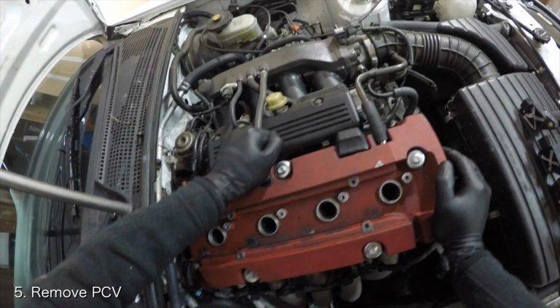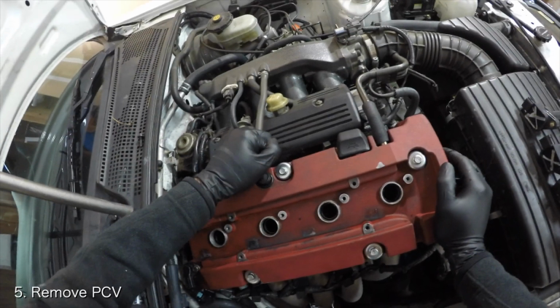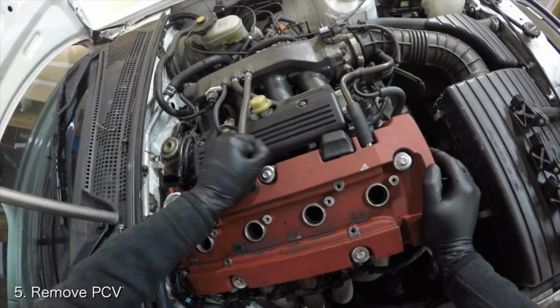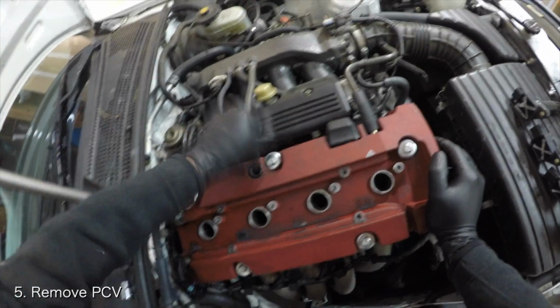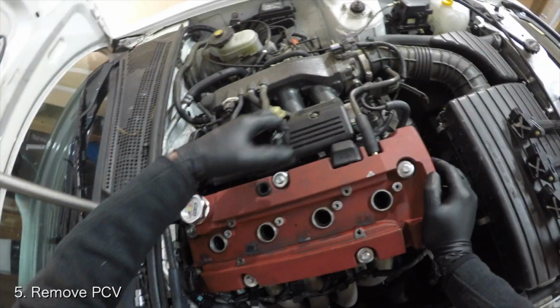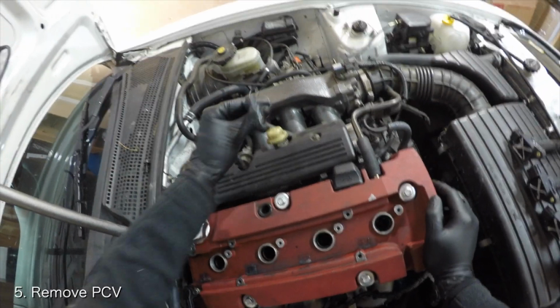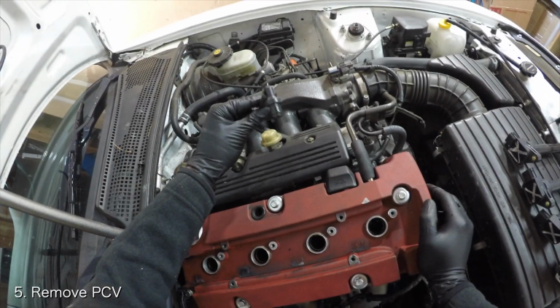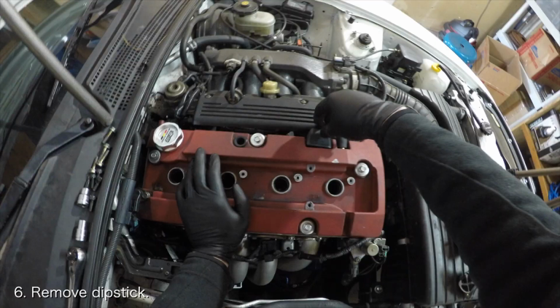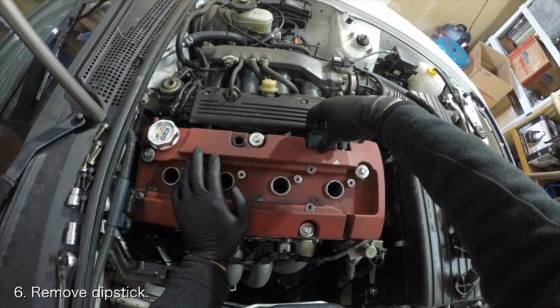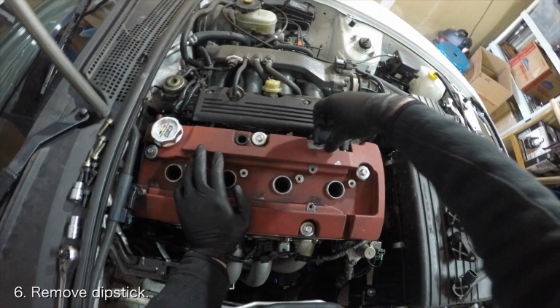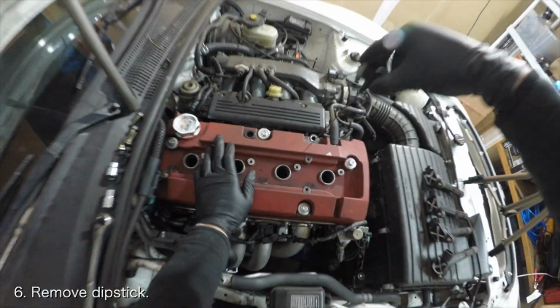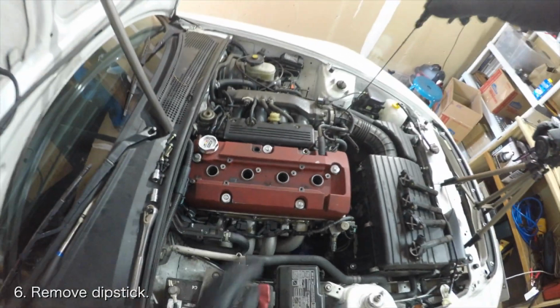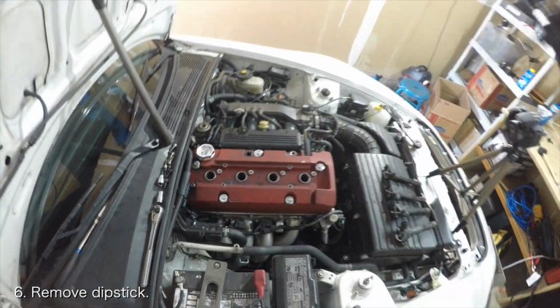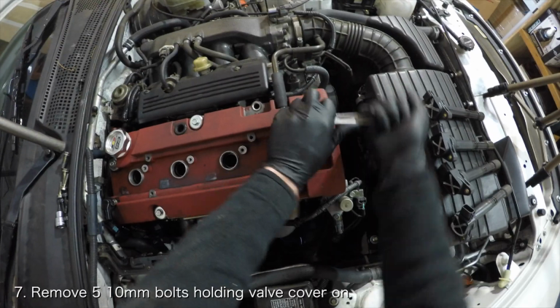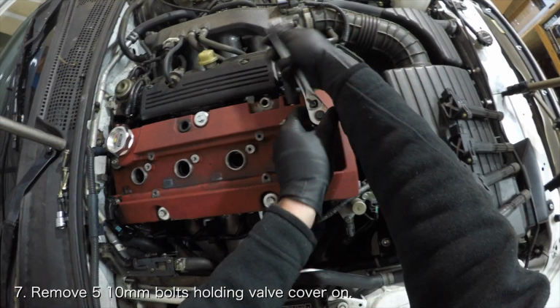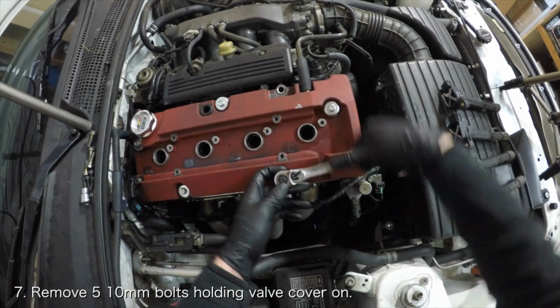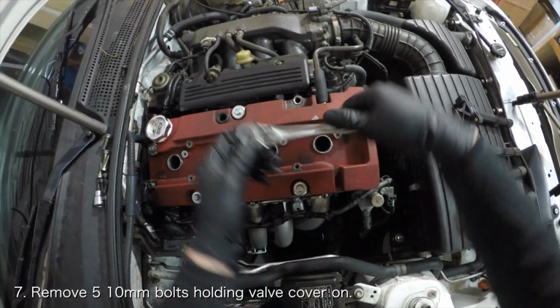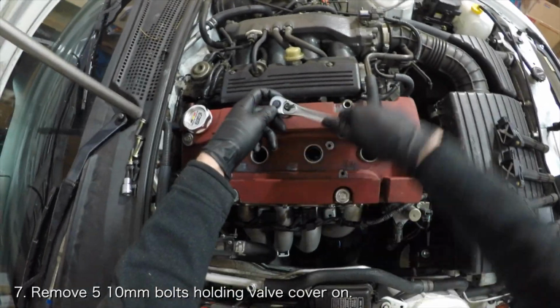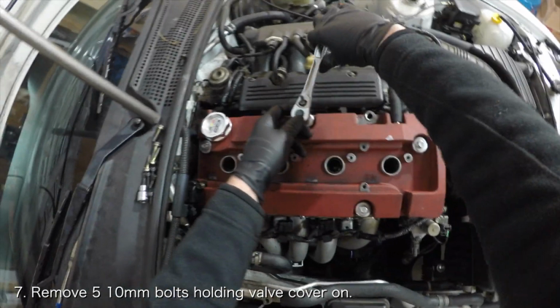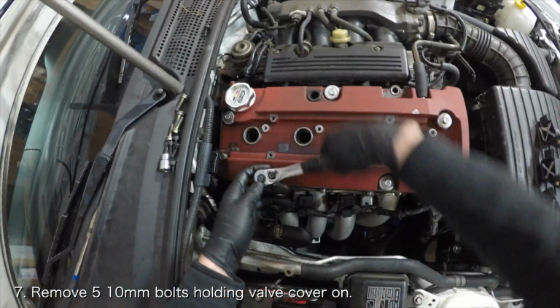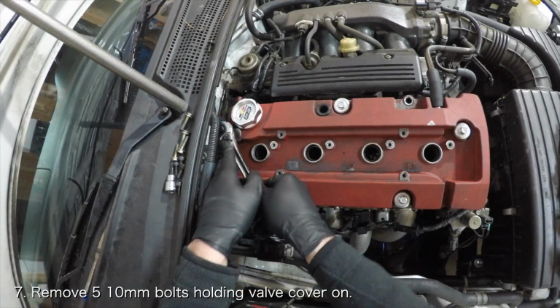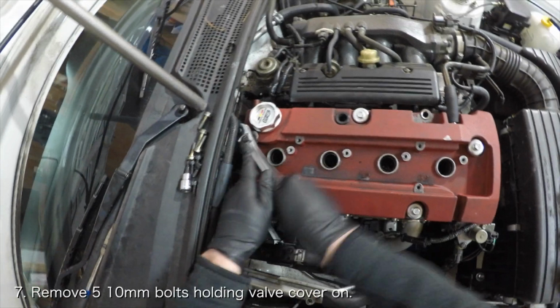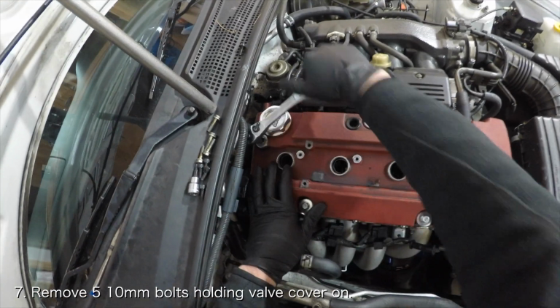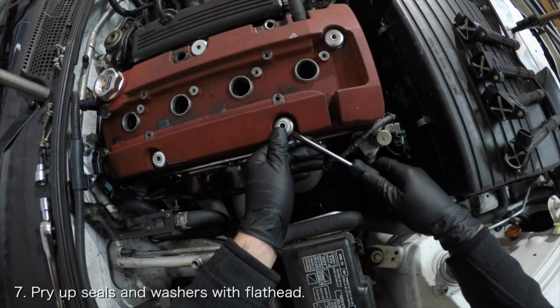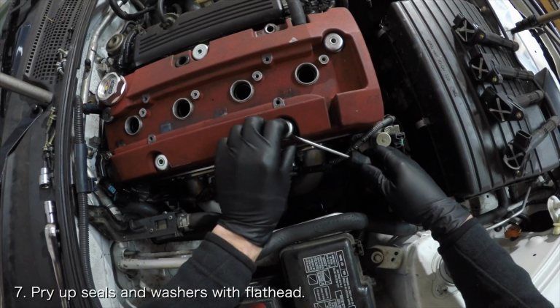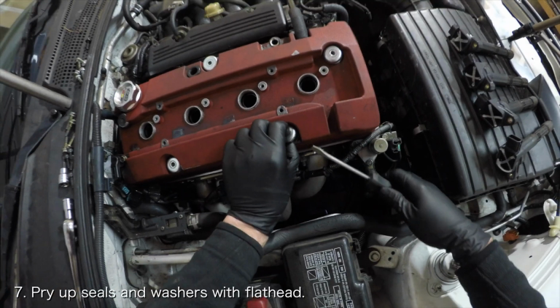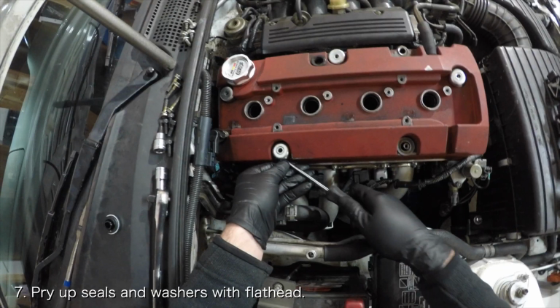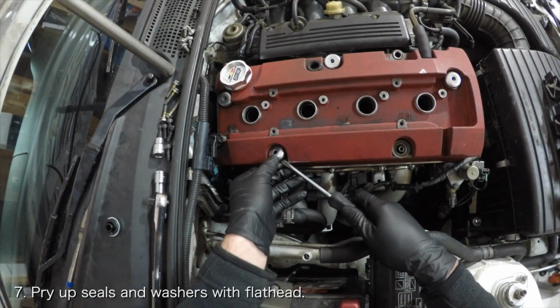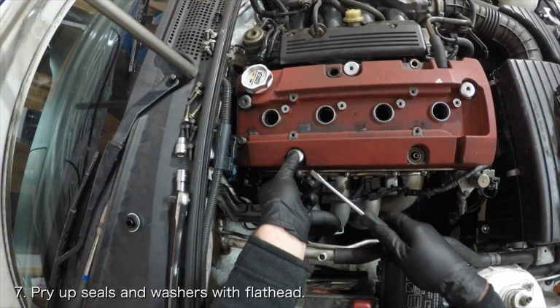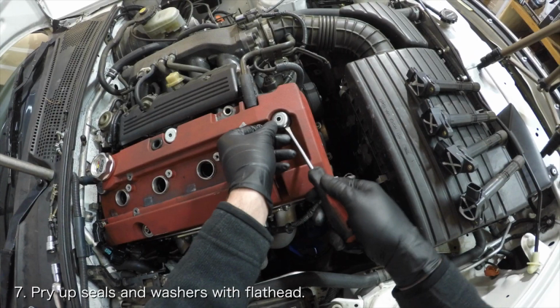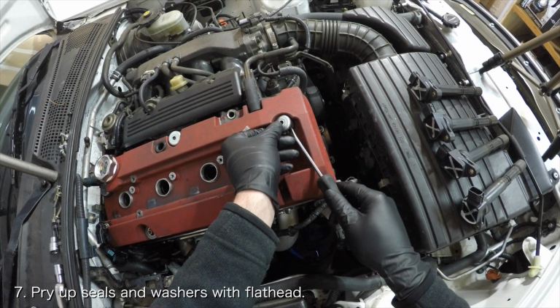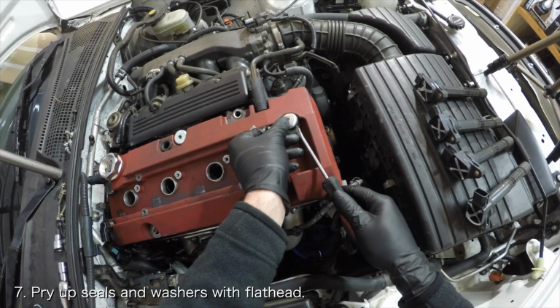Unplug the PCV from the valve cover and remove the dipstick. Remove the five 10mm valve cover bolts and pry up the washers and rubber seals beneath each of them. Be careful with the washers as they can fall off the rubber seals.